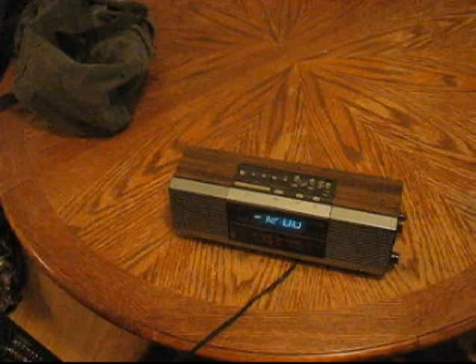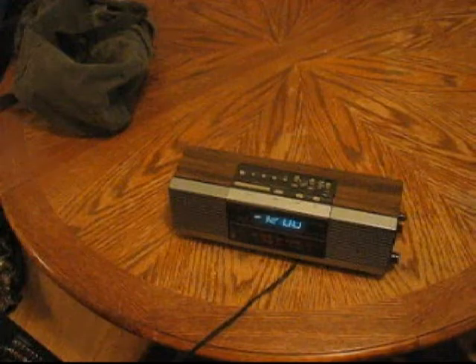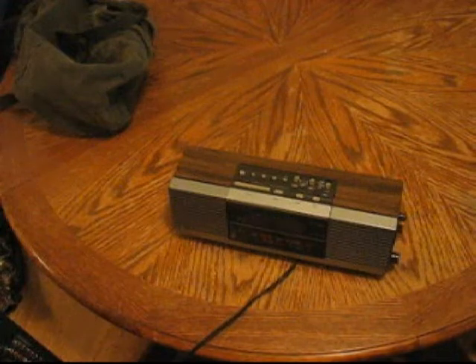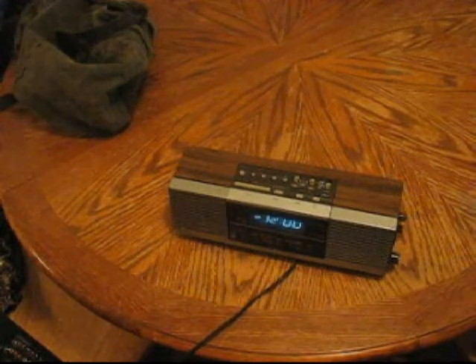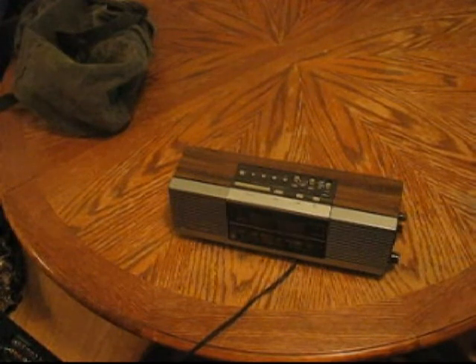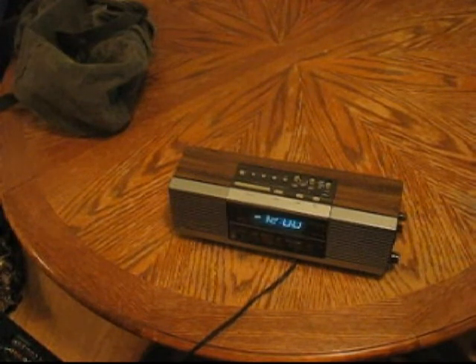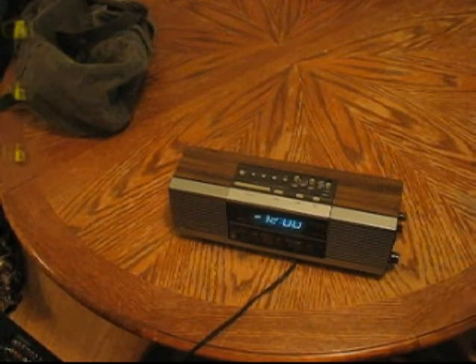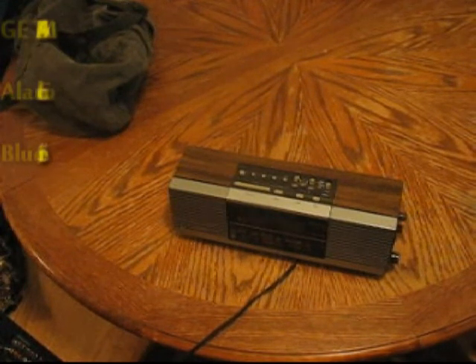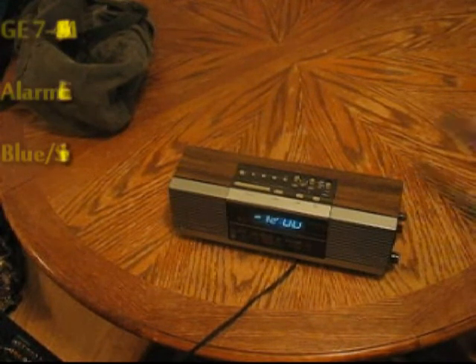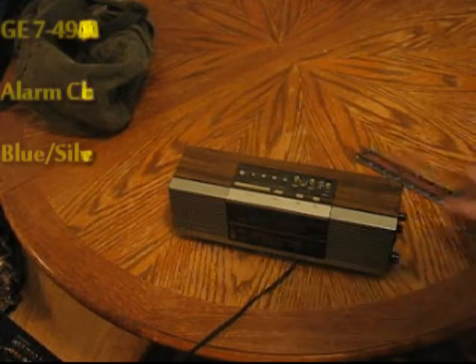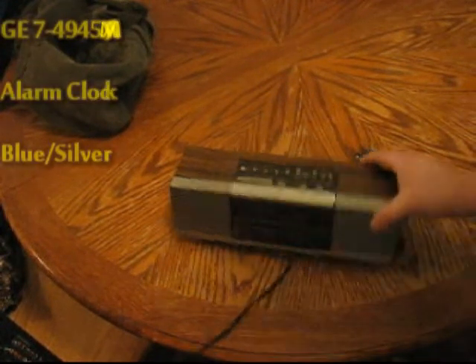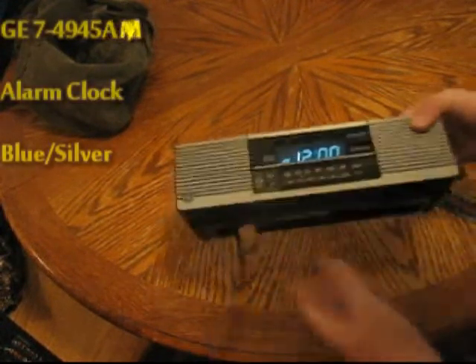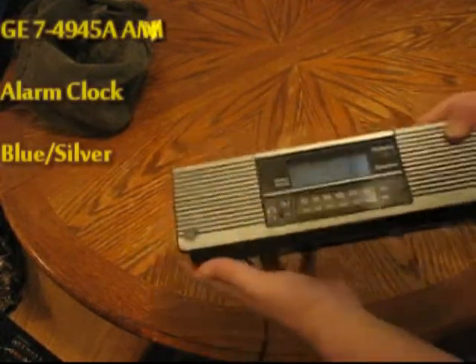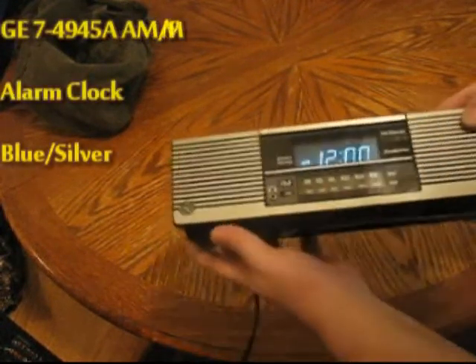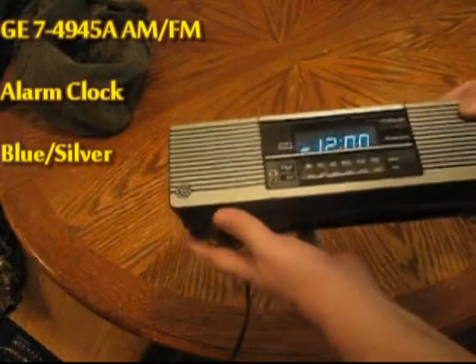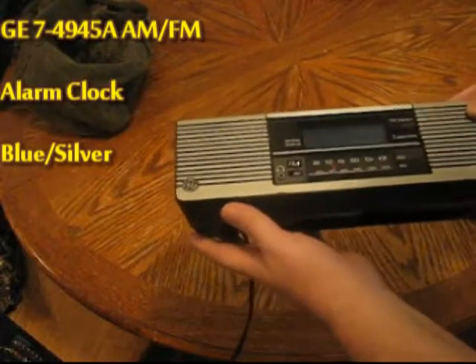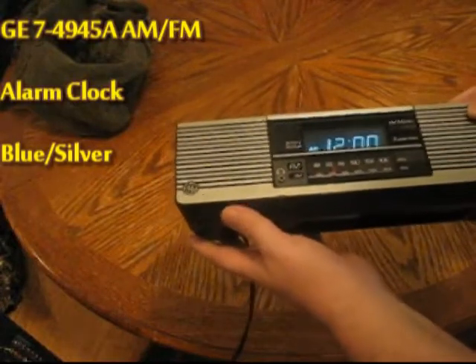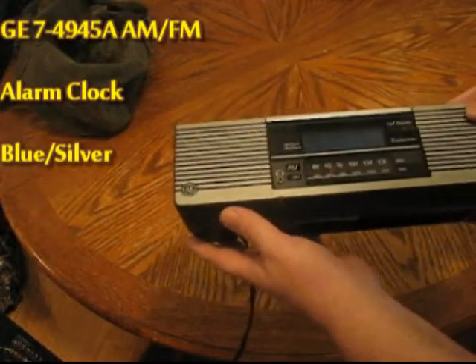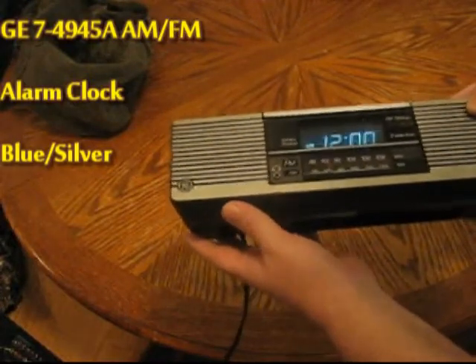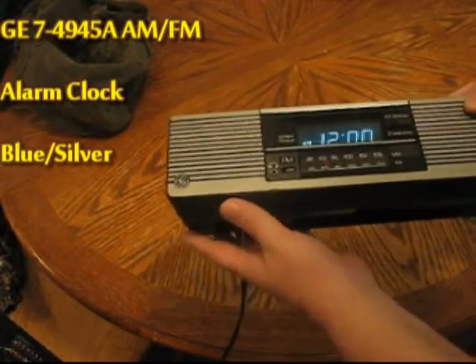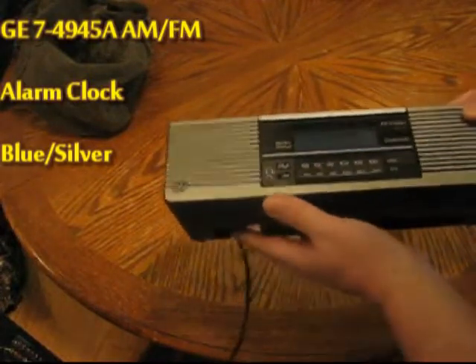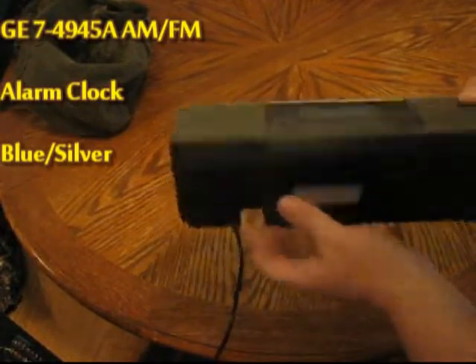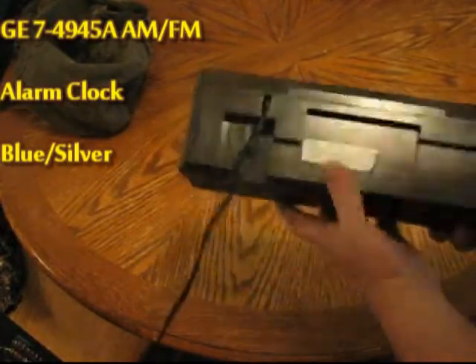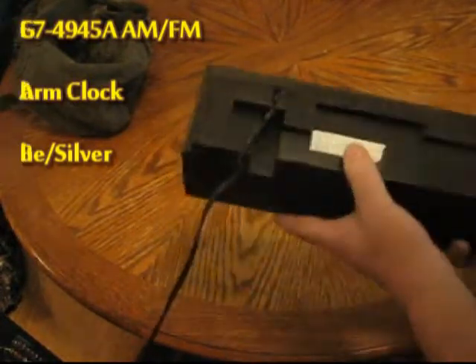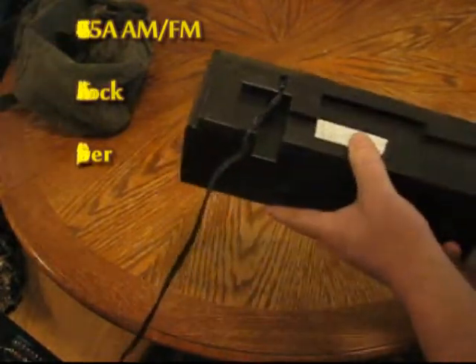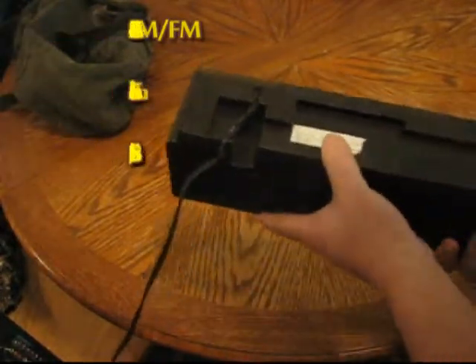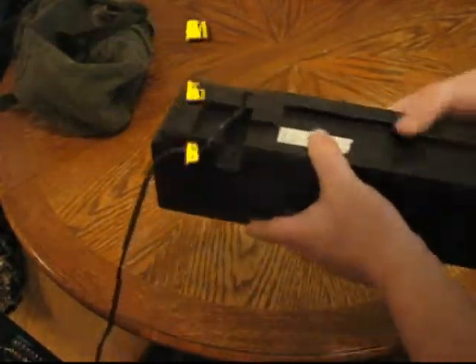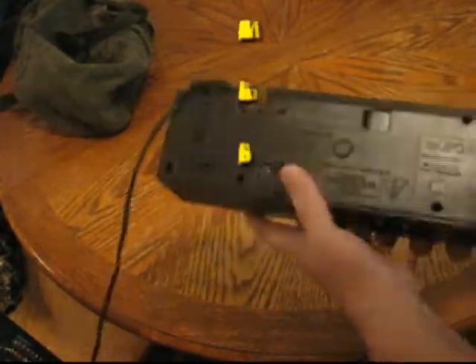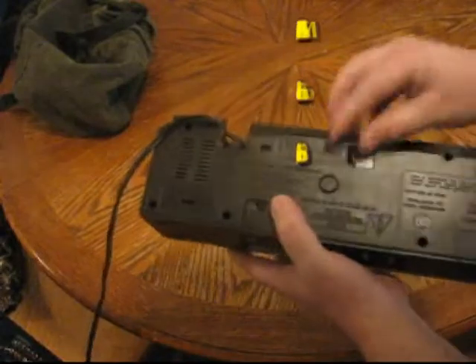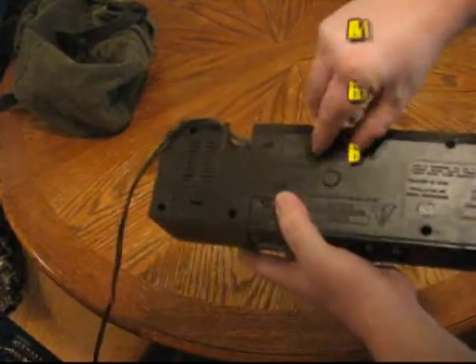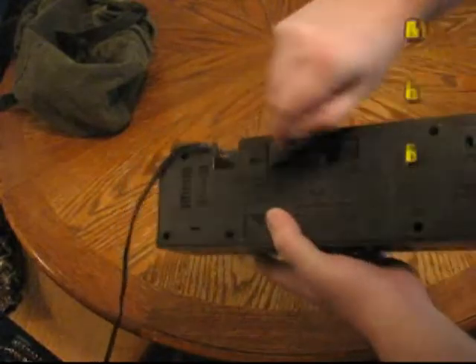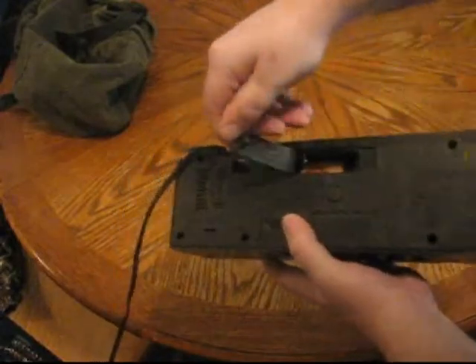Hi everybody, welcome back to the Ken's log channel. Today I'm showing you a General Electric alarm clock radio with a battery backup — that's where the battery goes.